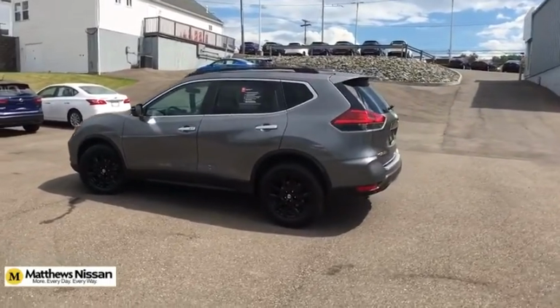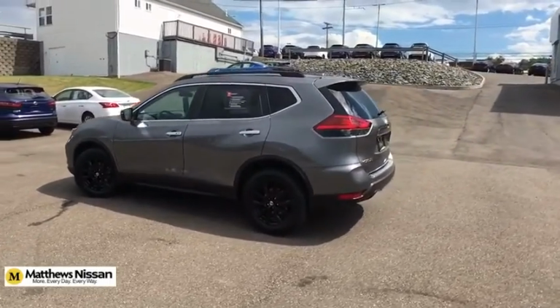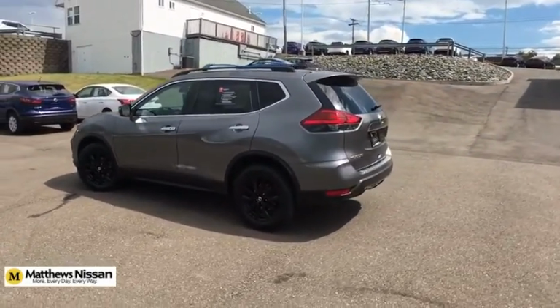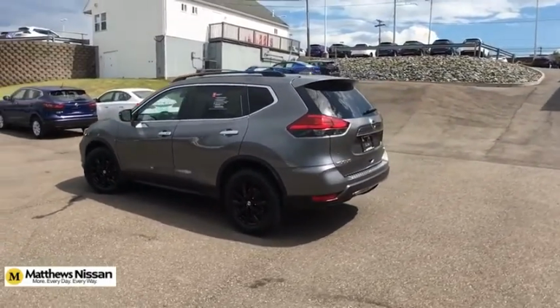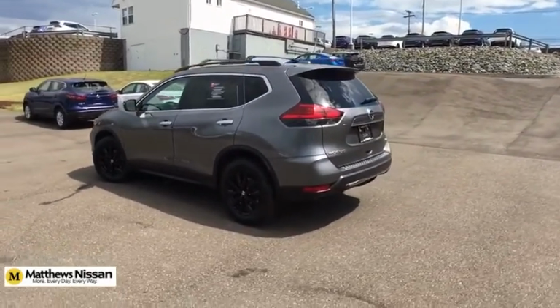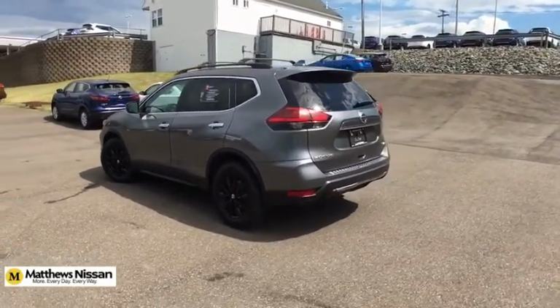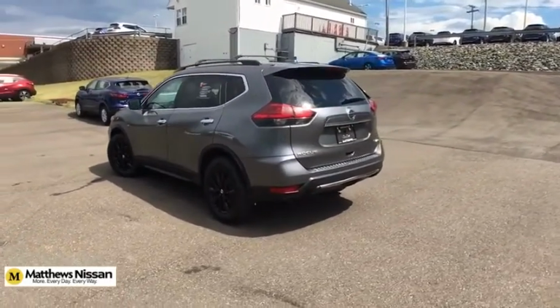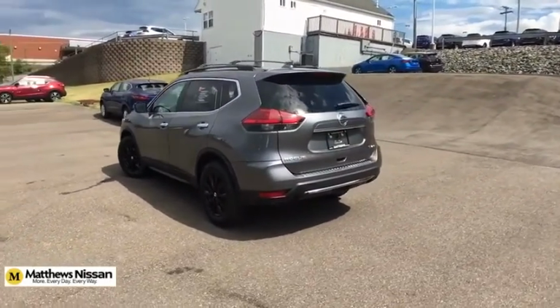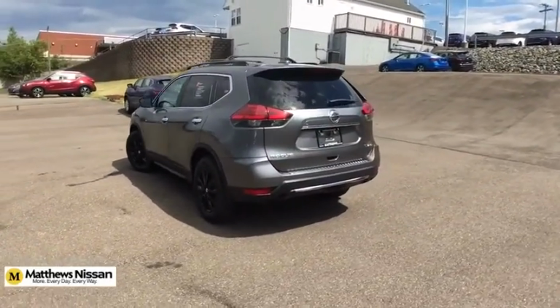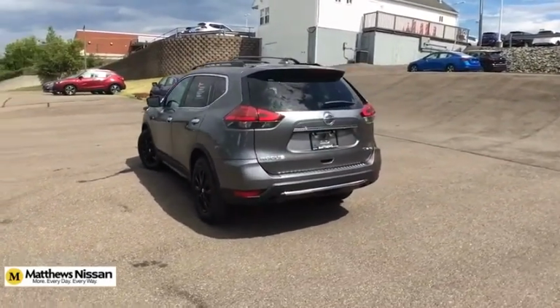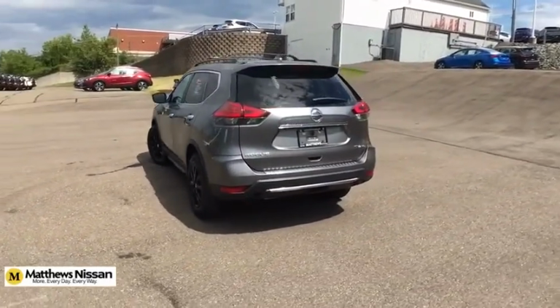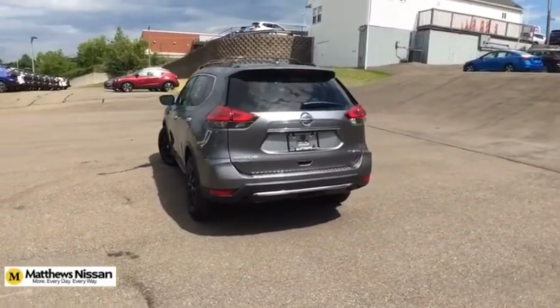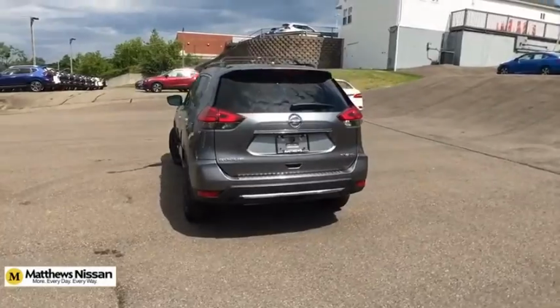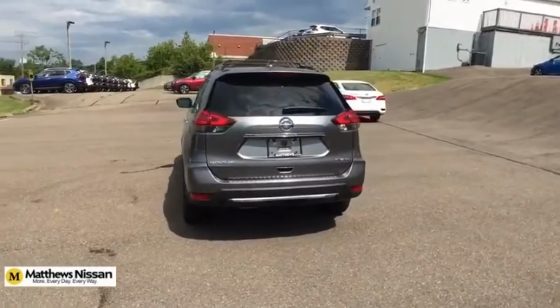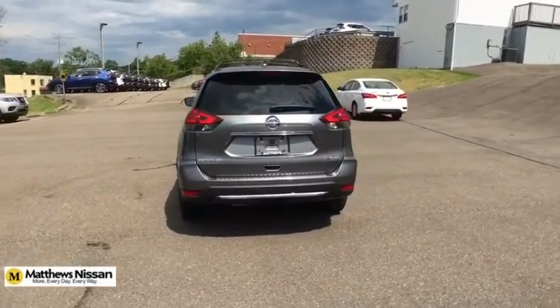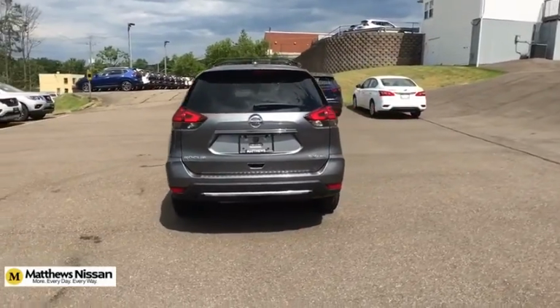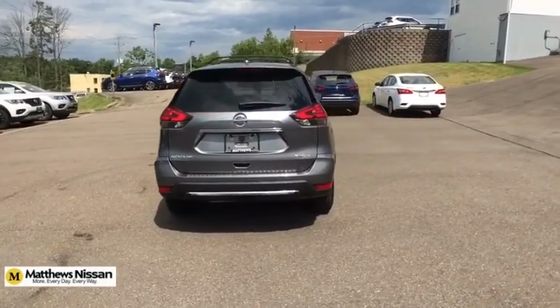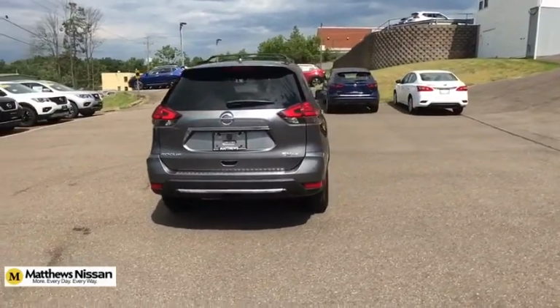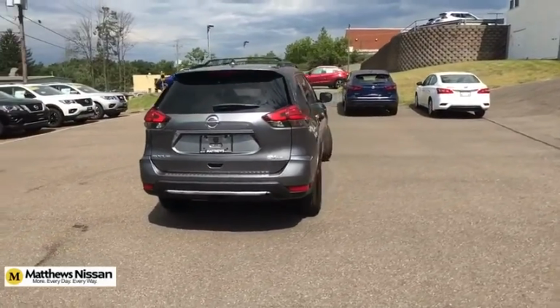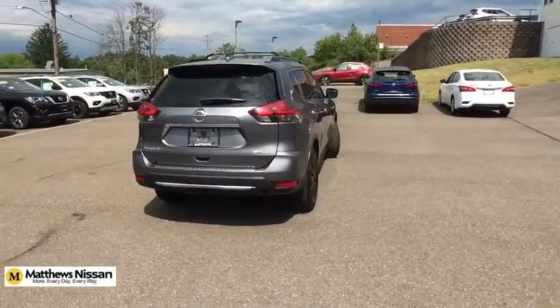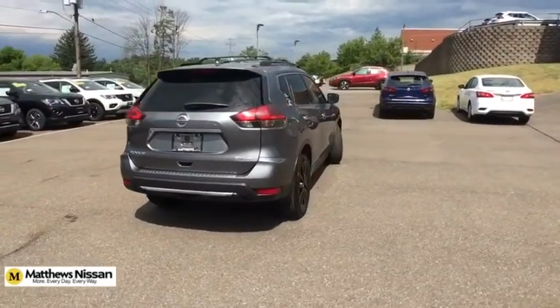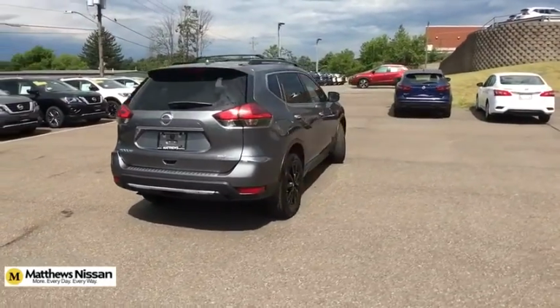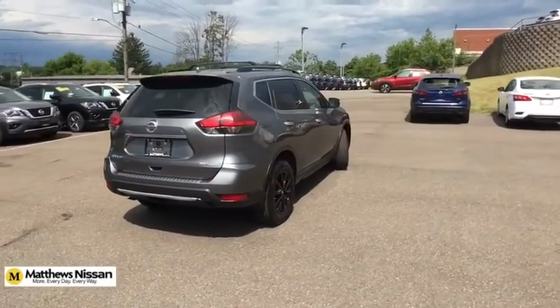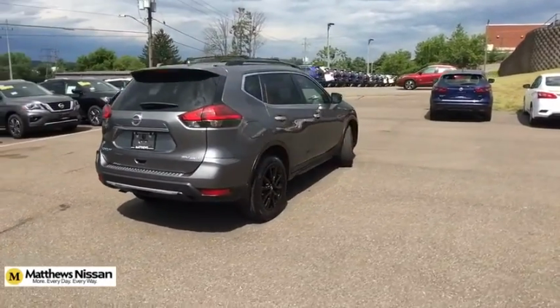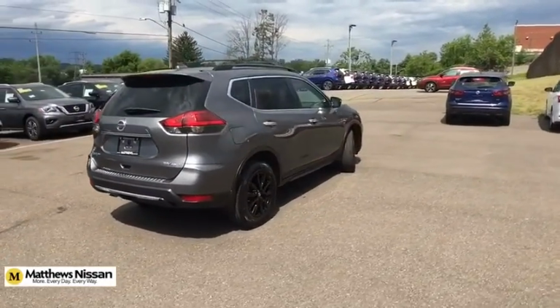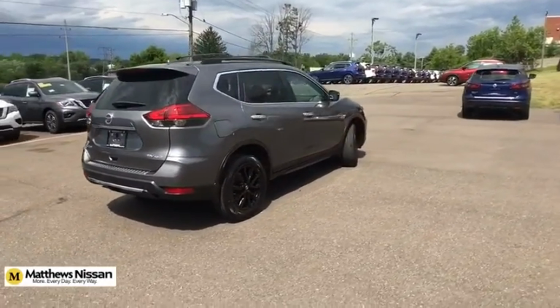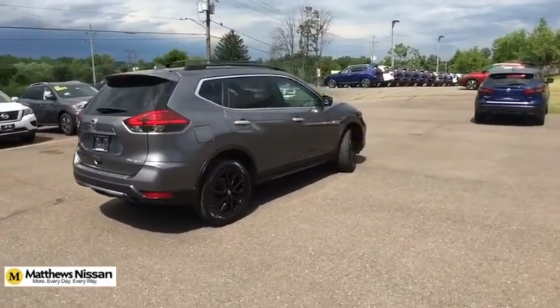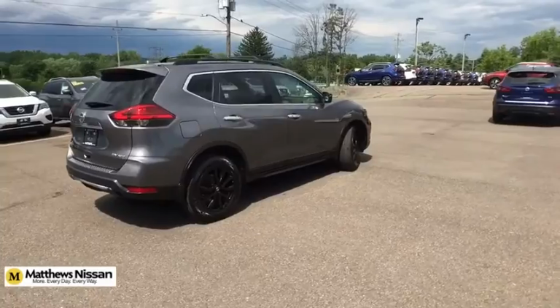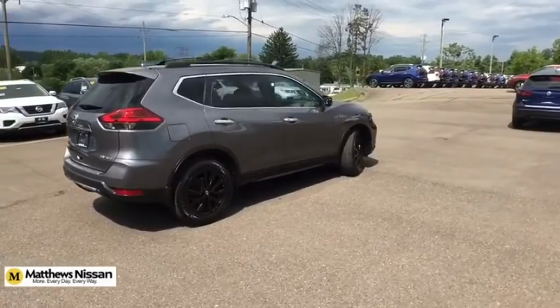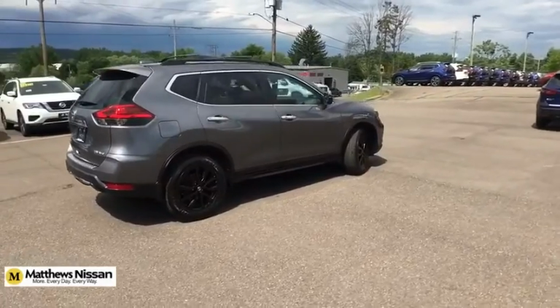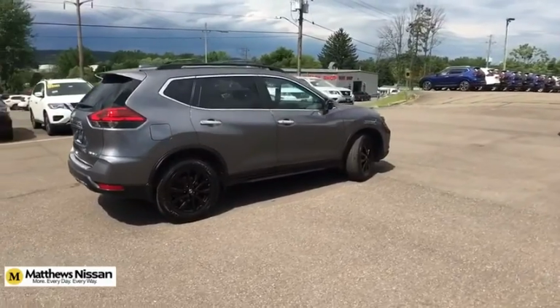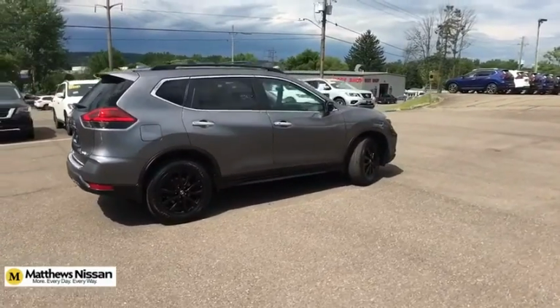Here are some of this vehicle's great options: retractable cargo cover, illuminated kick plate. Take this vehicle for a spin and see why so many shoppers are now proud owners.